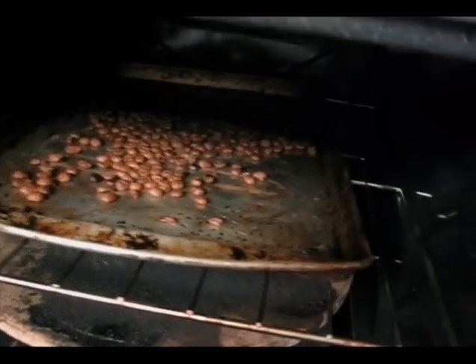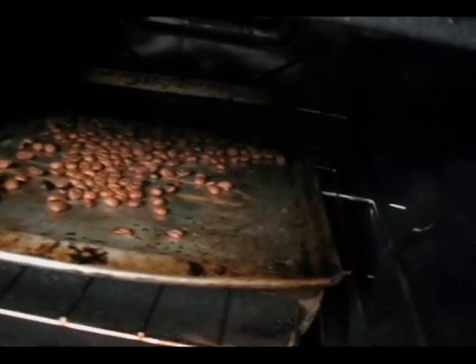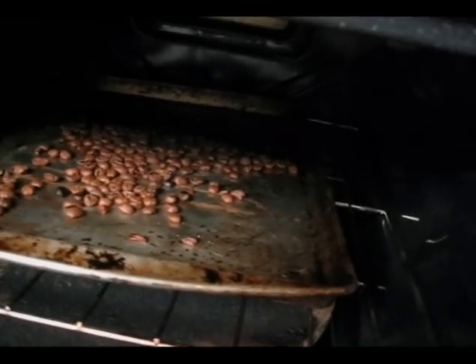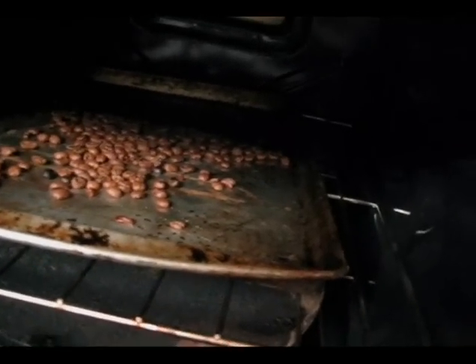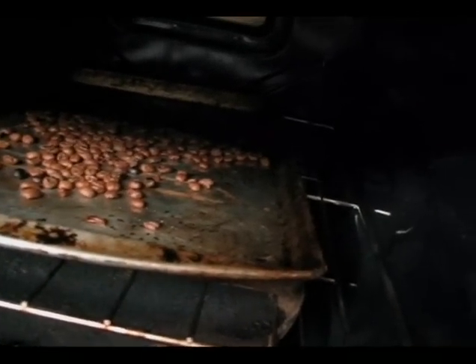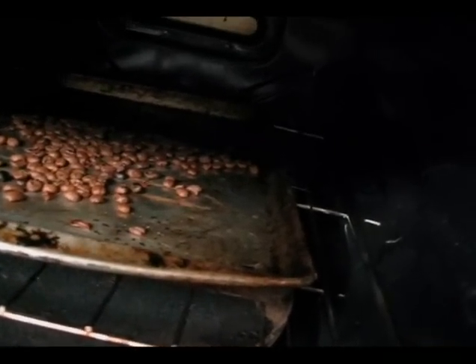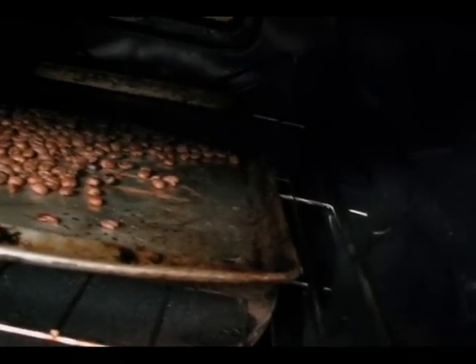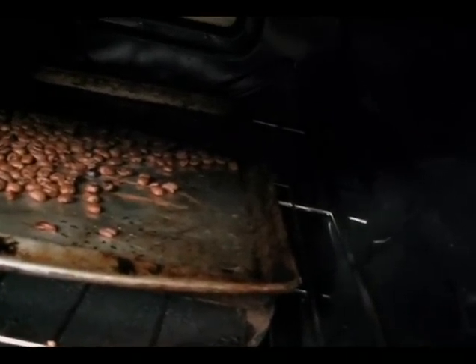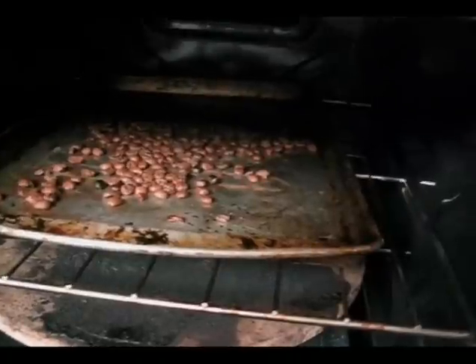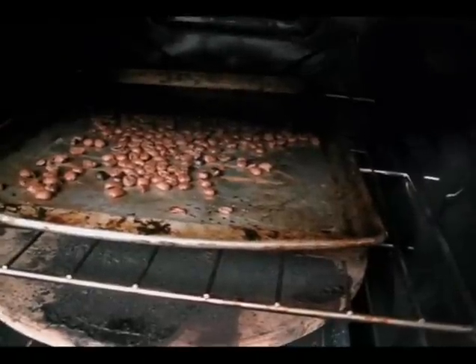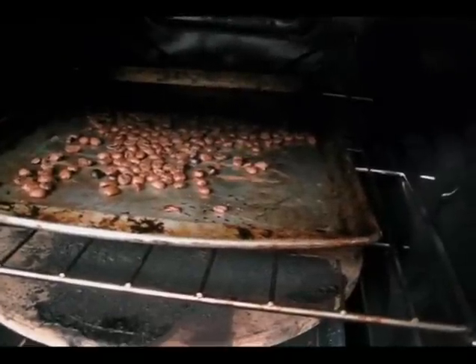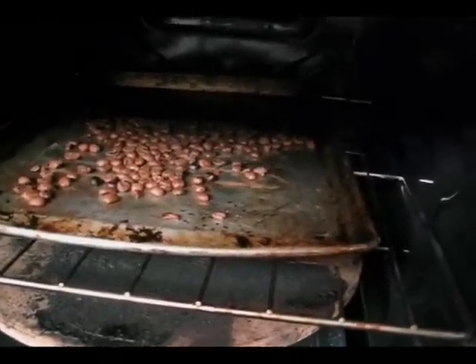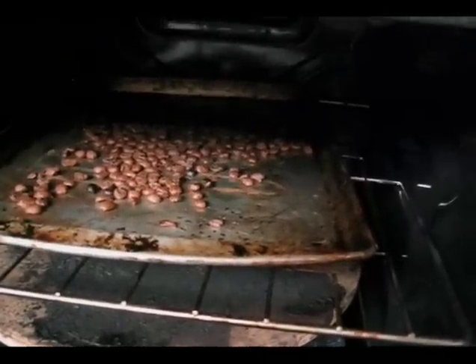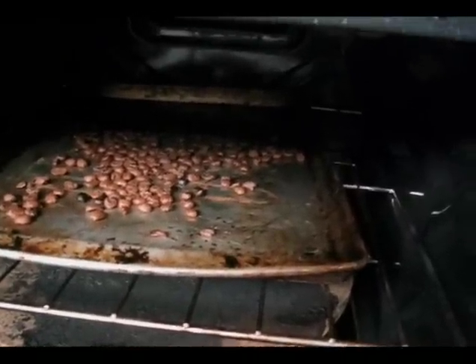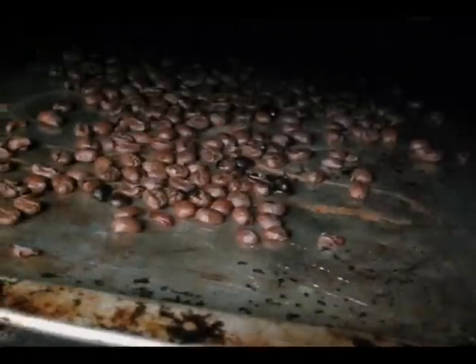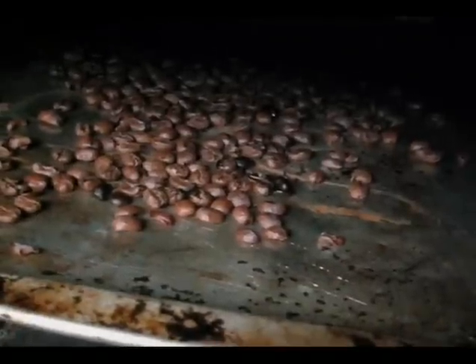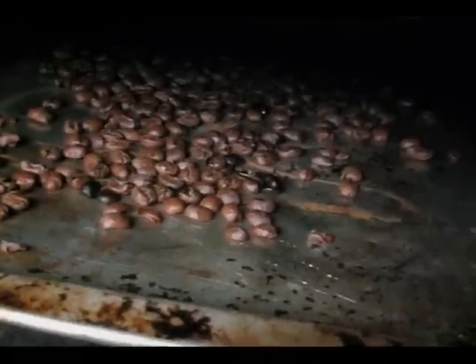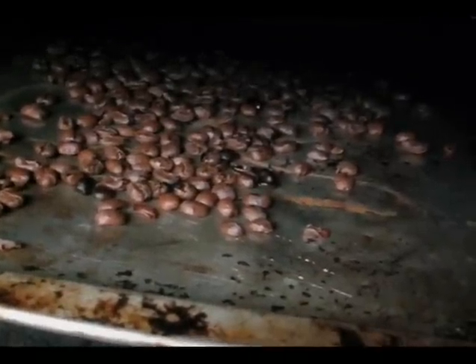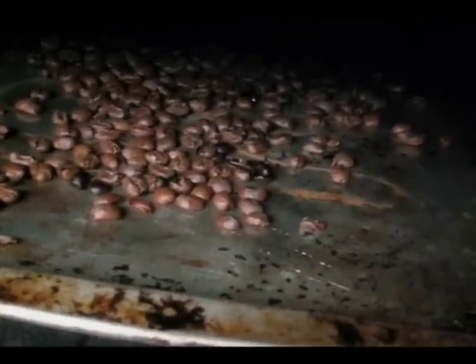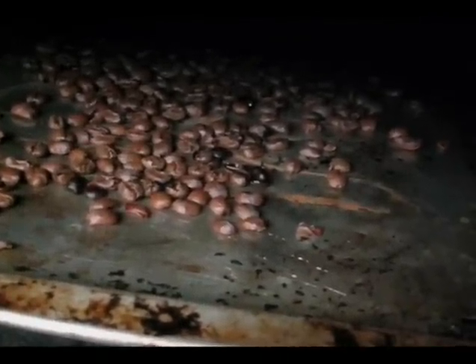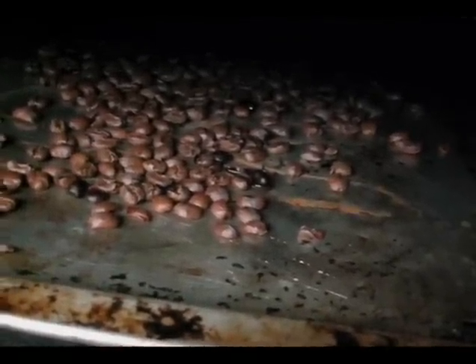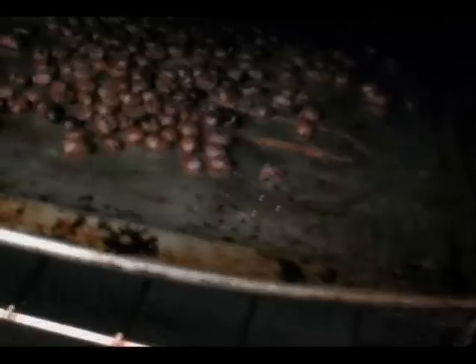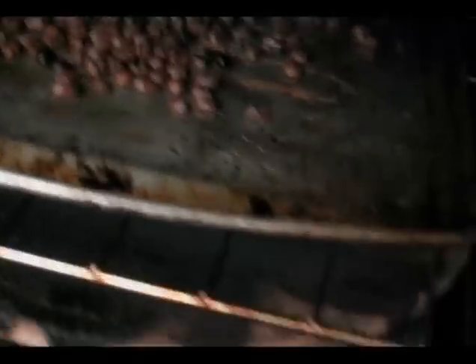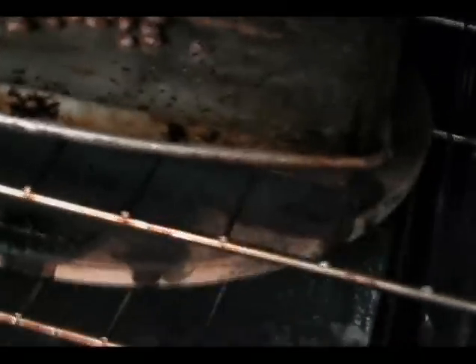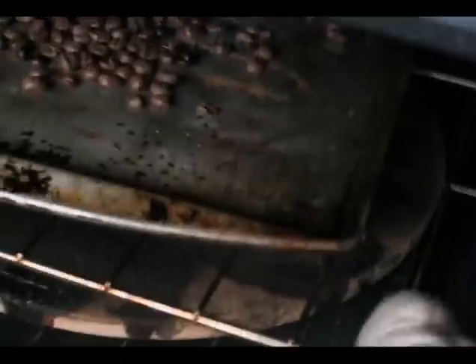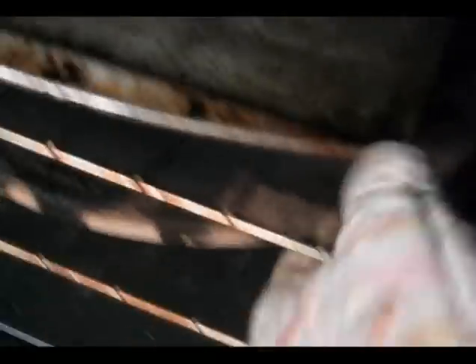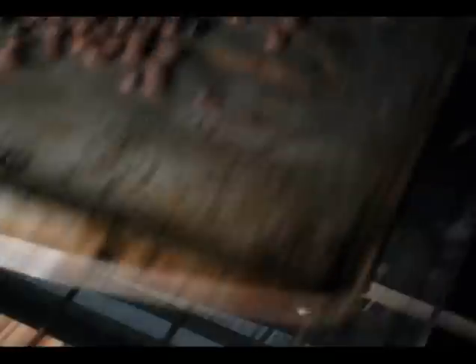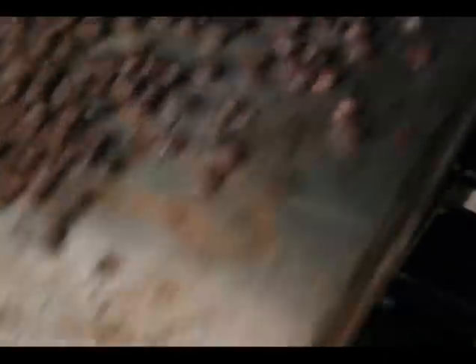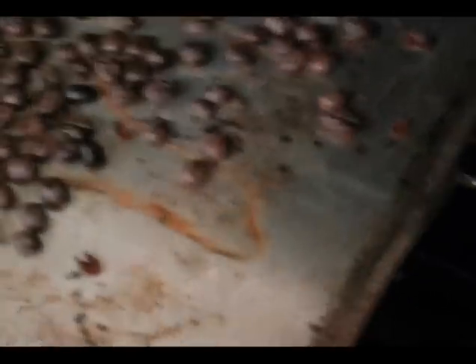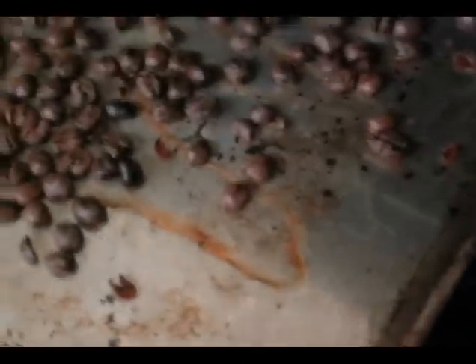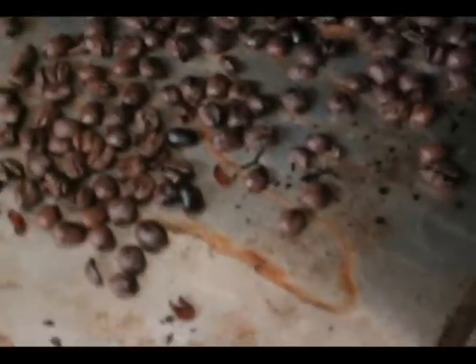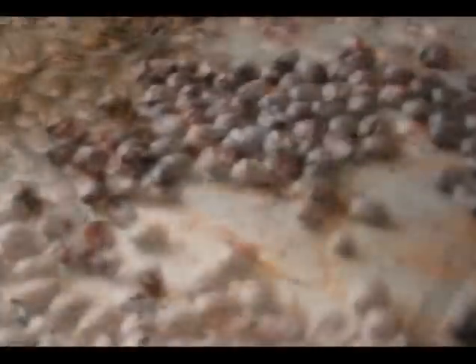At 14 minutes it's getting dark, but a lot of them are just starting. At 15 minutes you can see some dark ones and some lighter ones. It's been about 17 minutes now and here is how it looks.